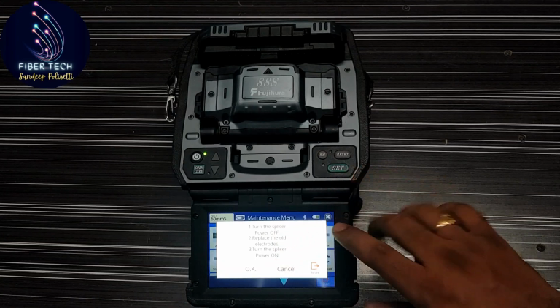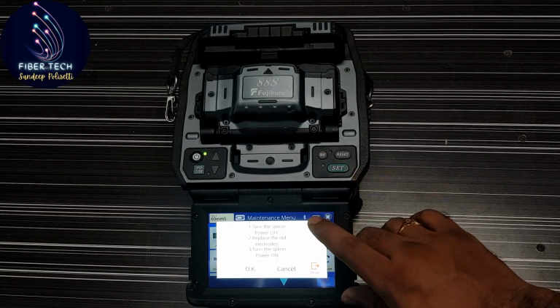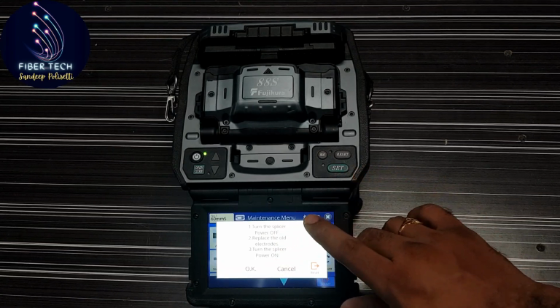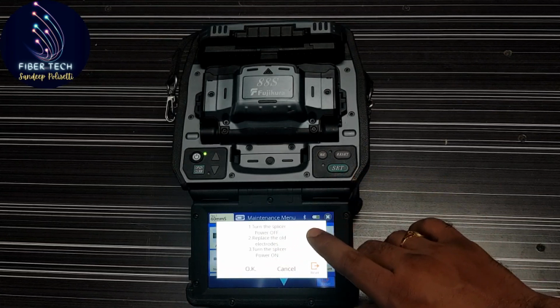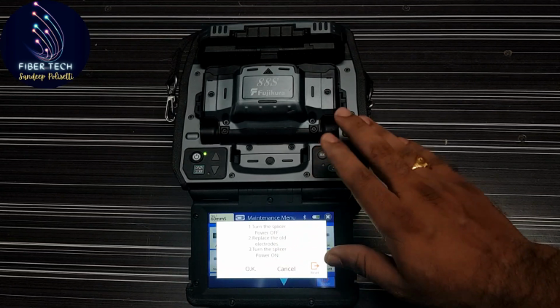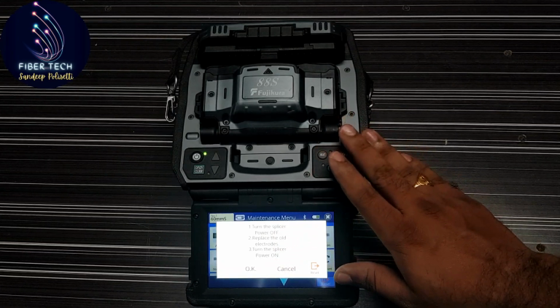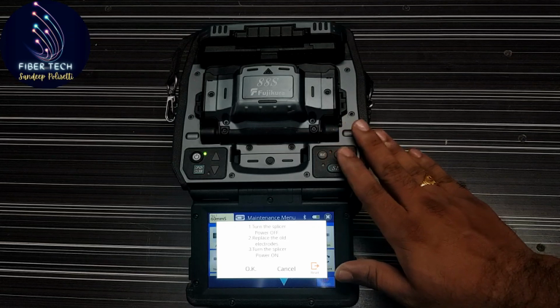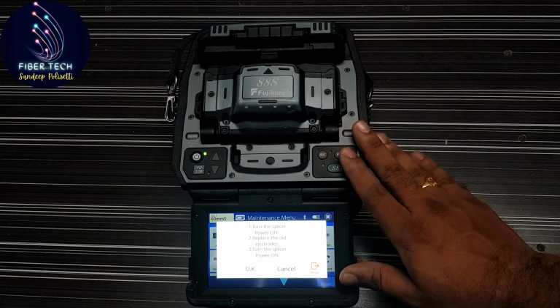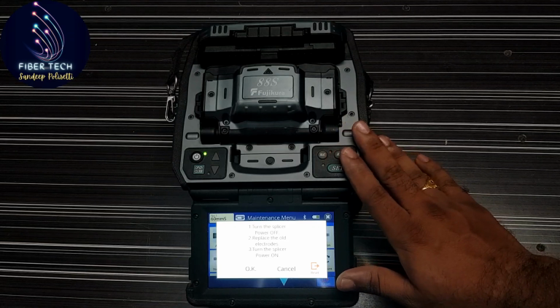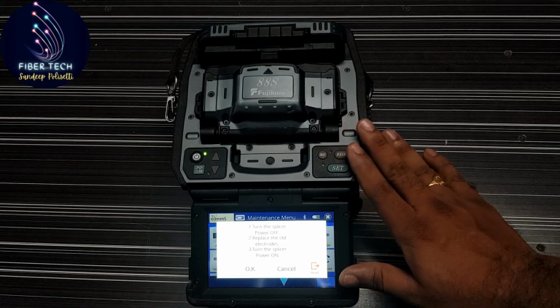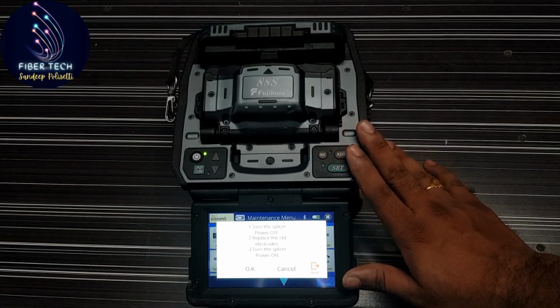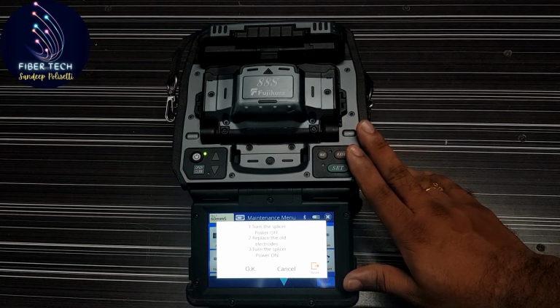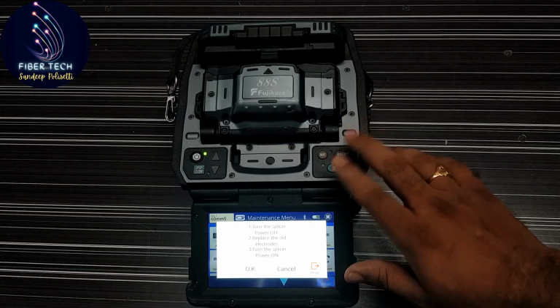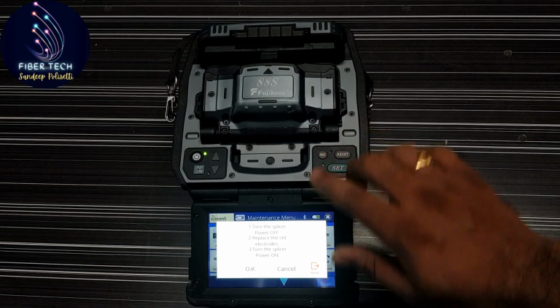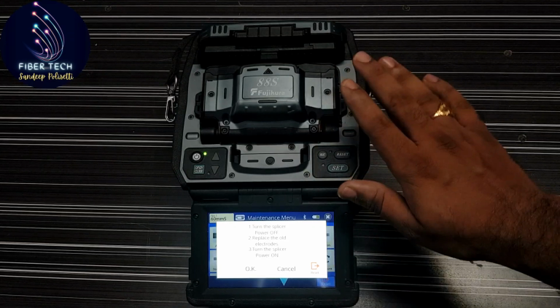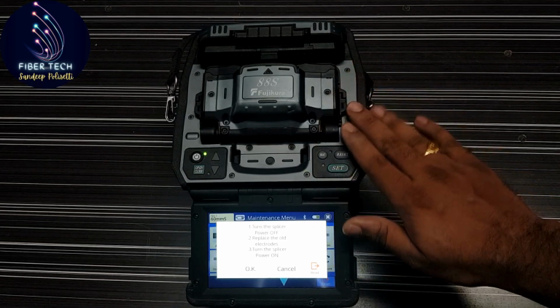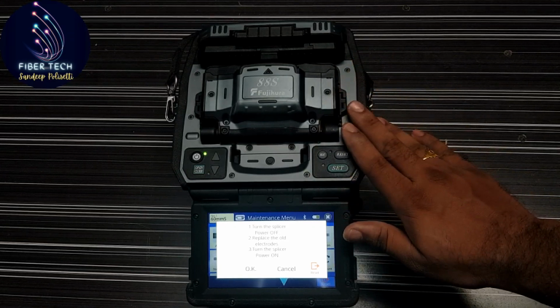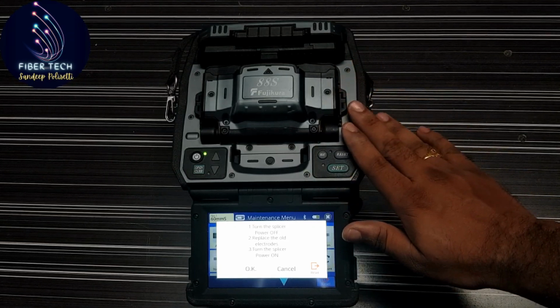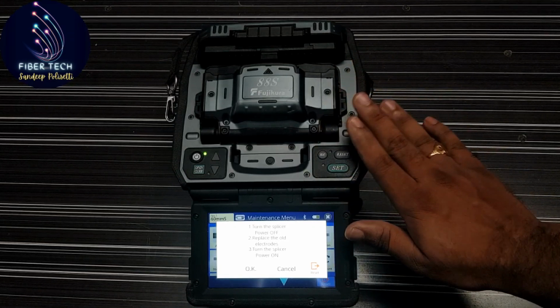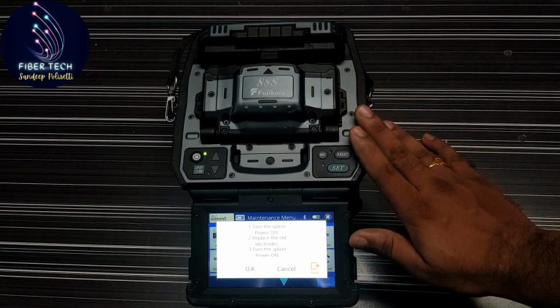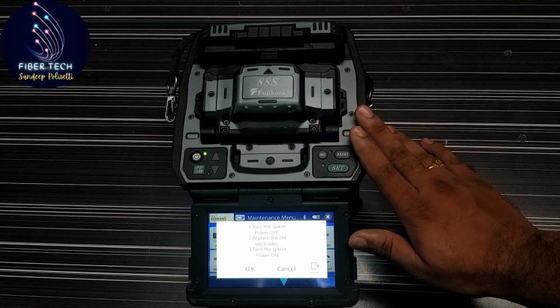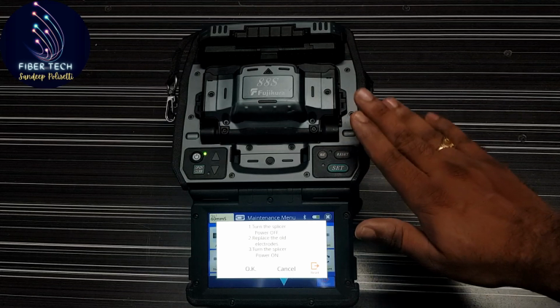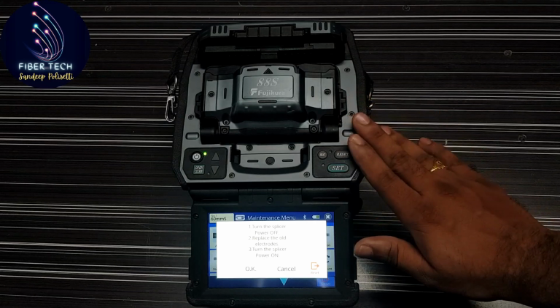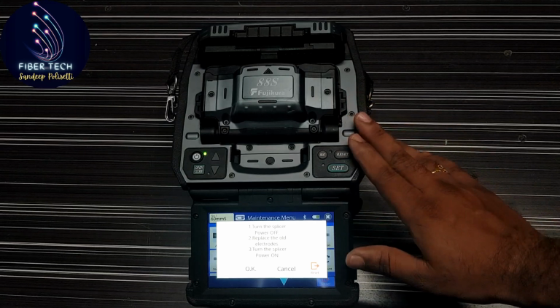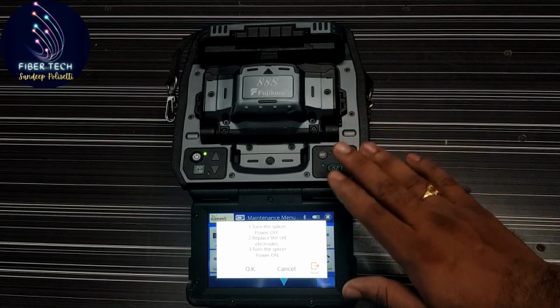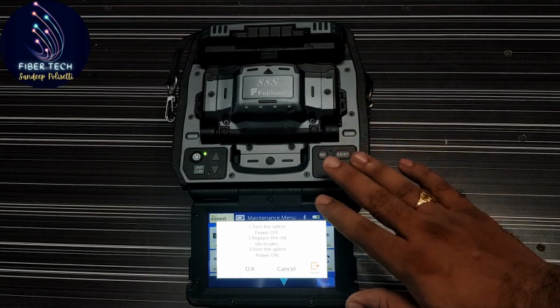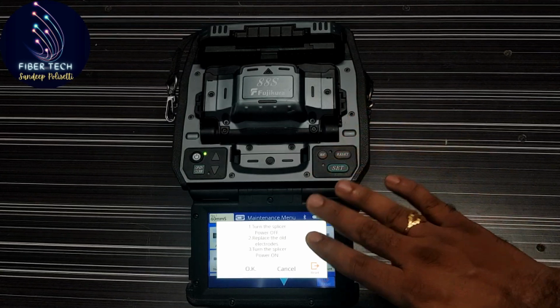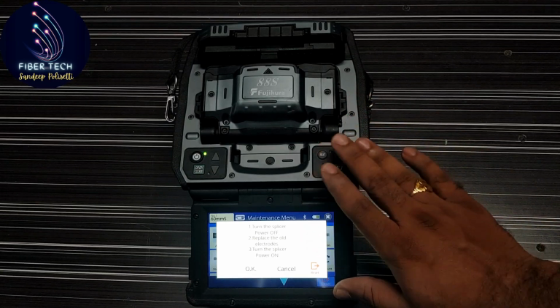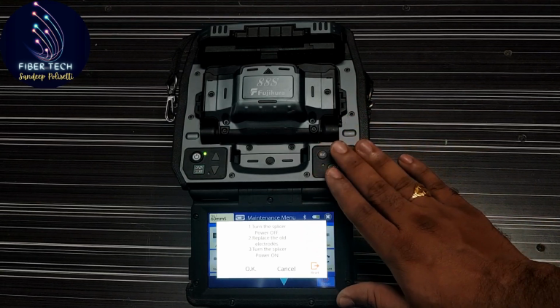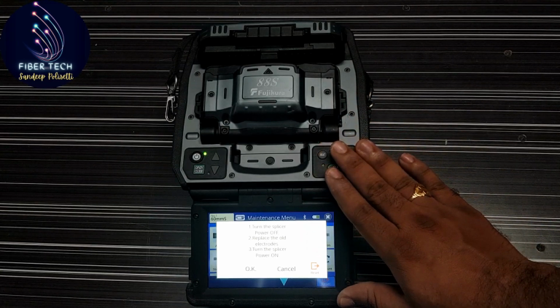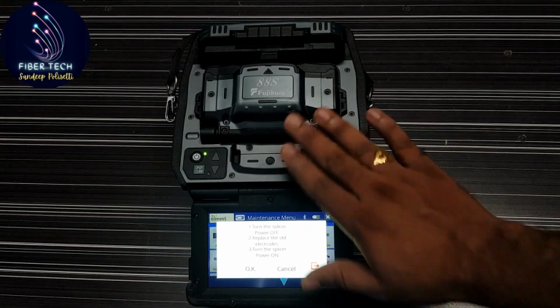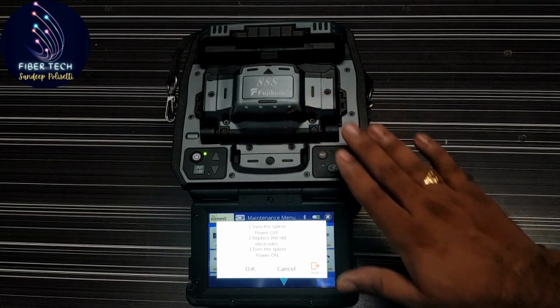First, we have to power off the splicing machine. Then remove the old electrodes. Then we have to power it back on. These are the steps.